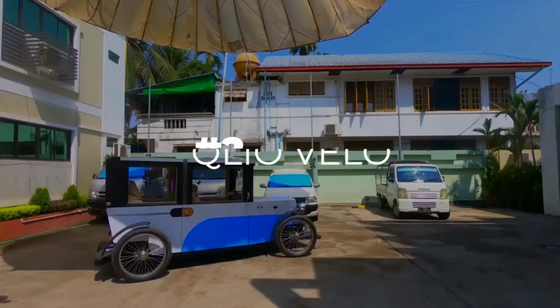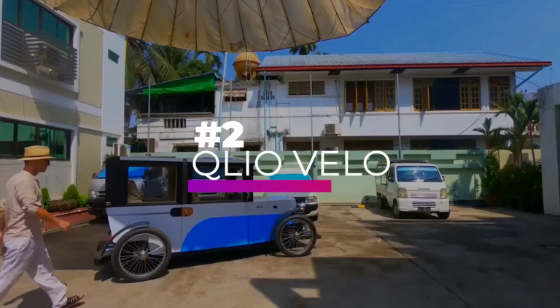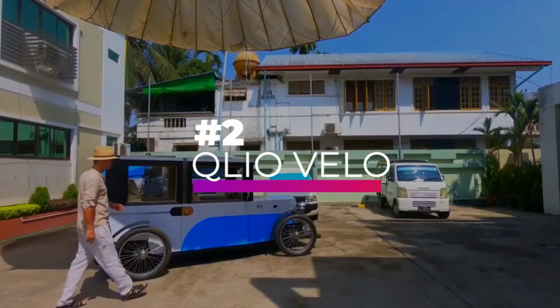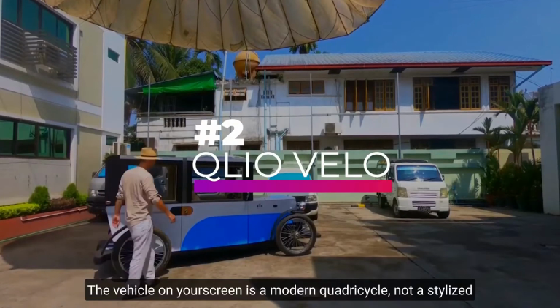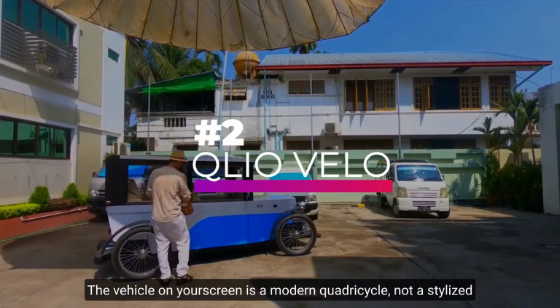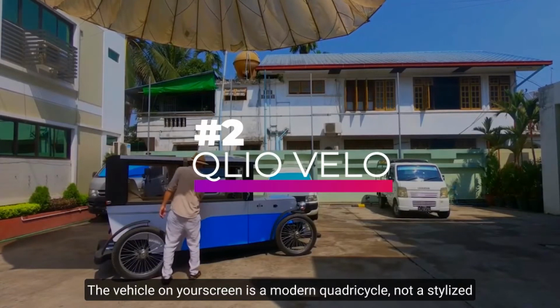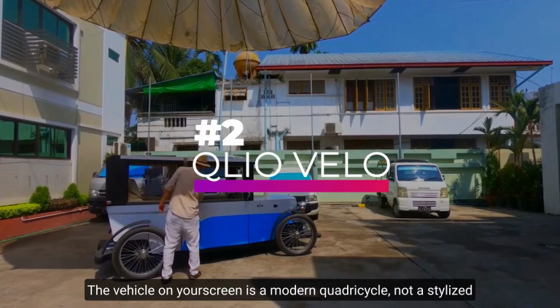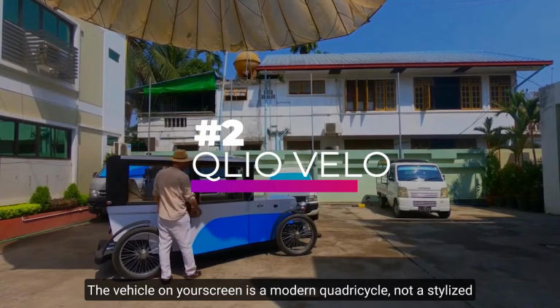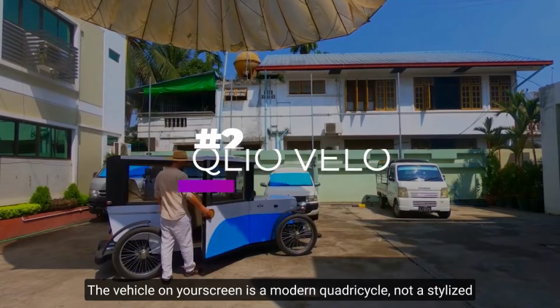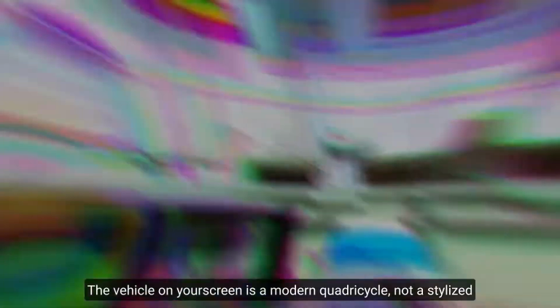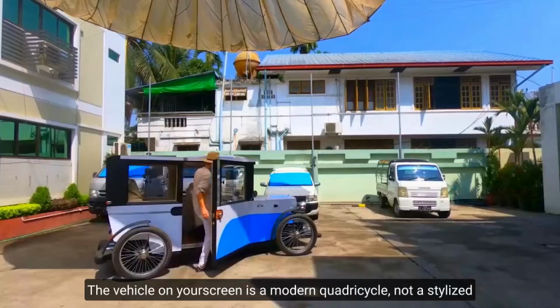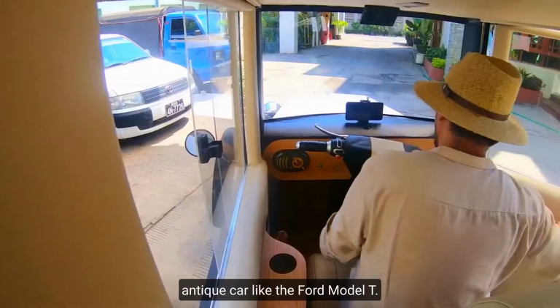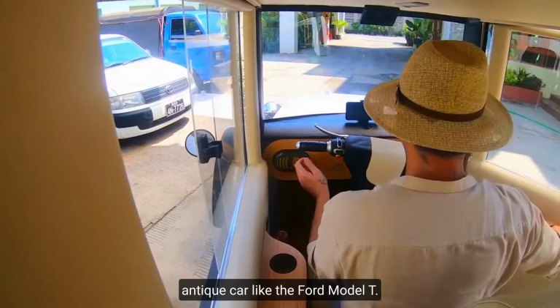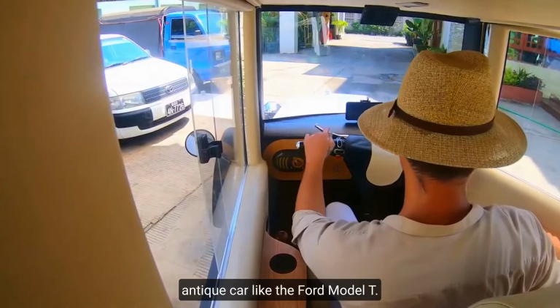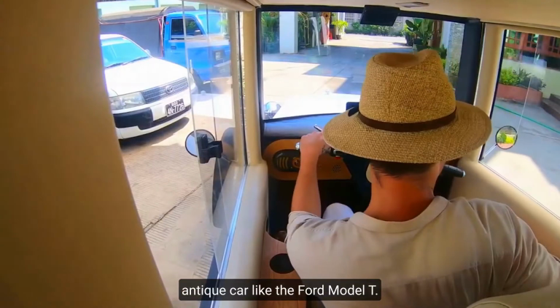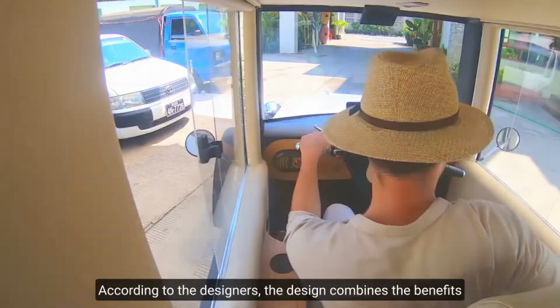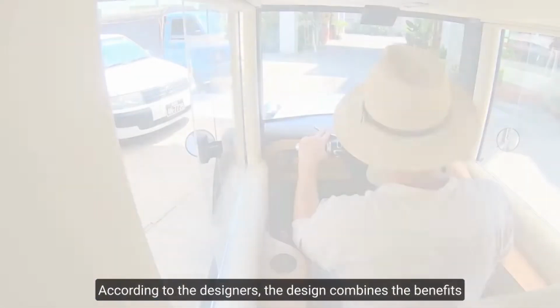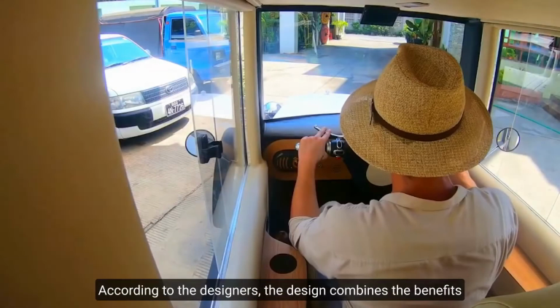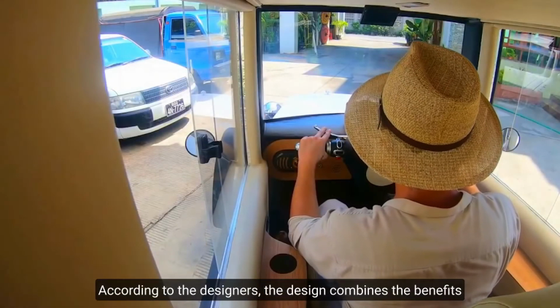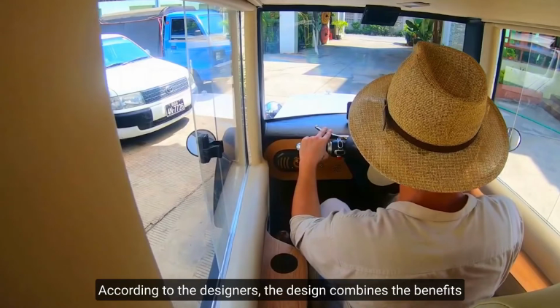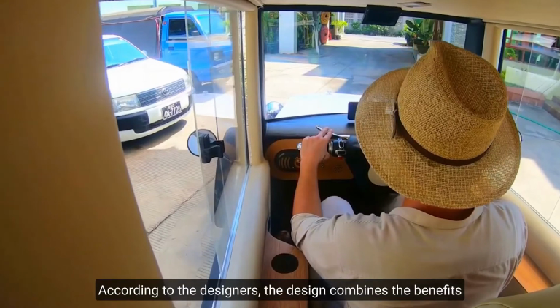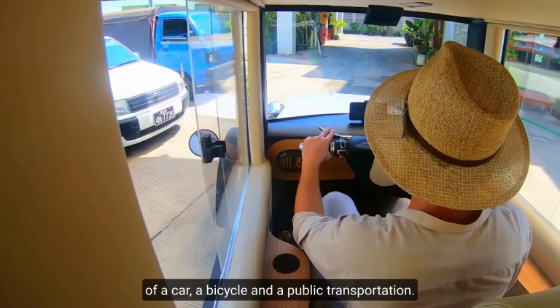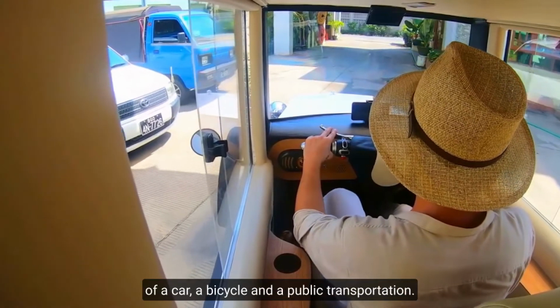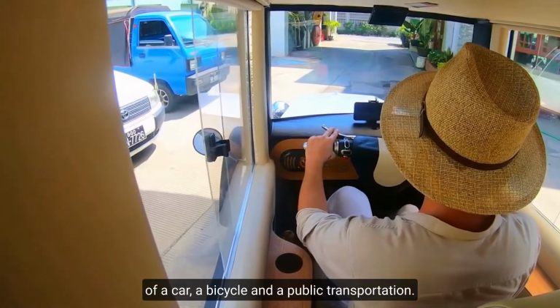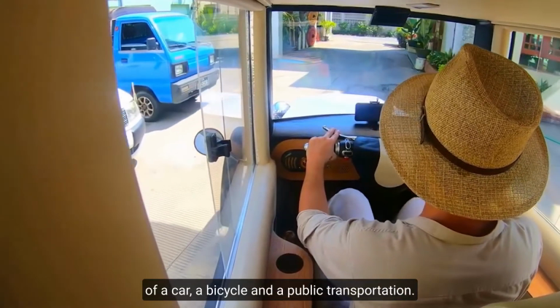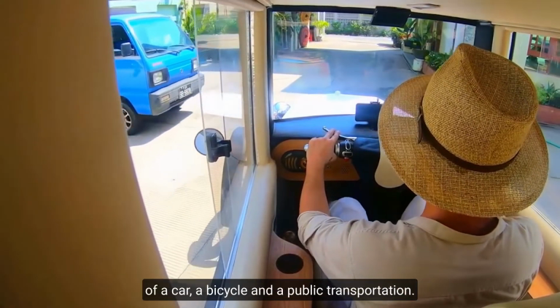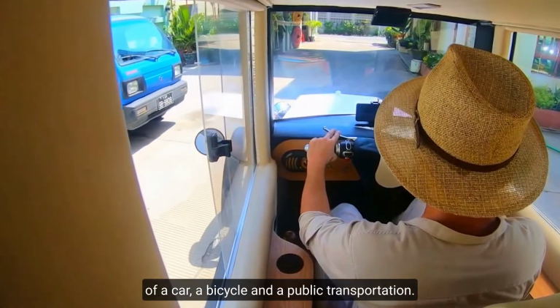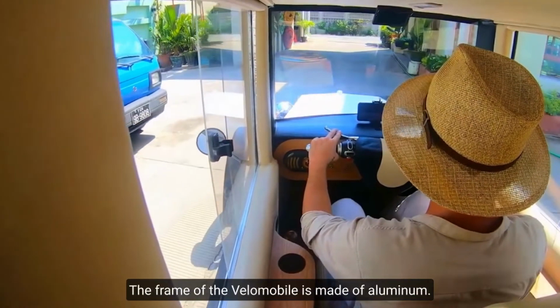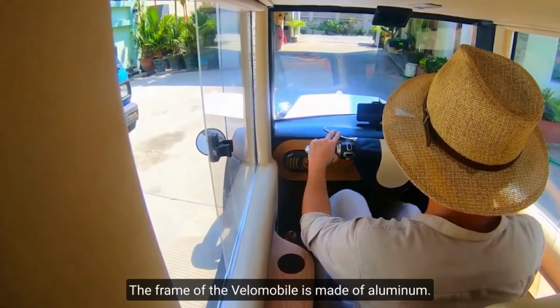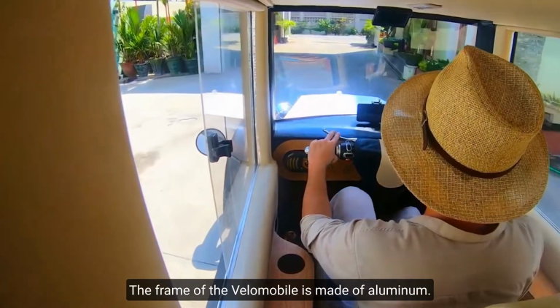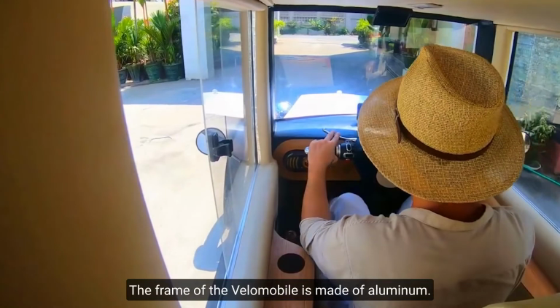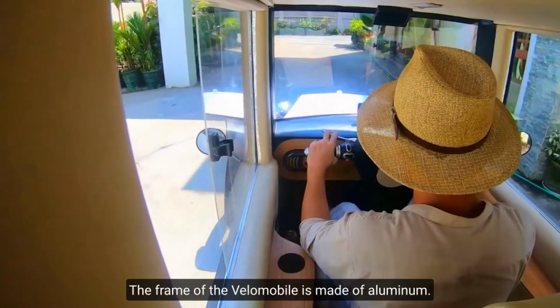Number 2, Kyrie Velo. The vehicle on your screen is a modern car dacical, not a staid antique car like the Ford Model T. According to the designers, the design combines the benefits of a car, a bicycle, and public transportation. The frame of the Velo Mobile is made of aluminum.